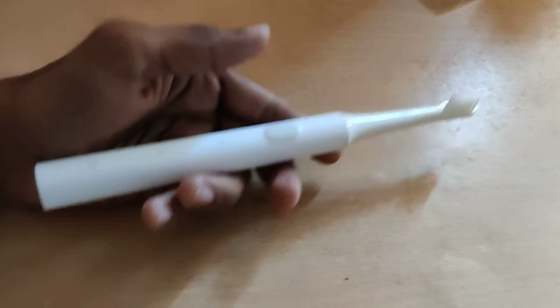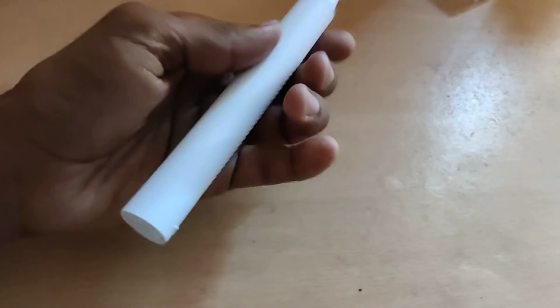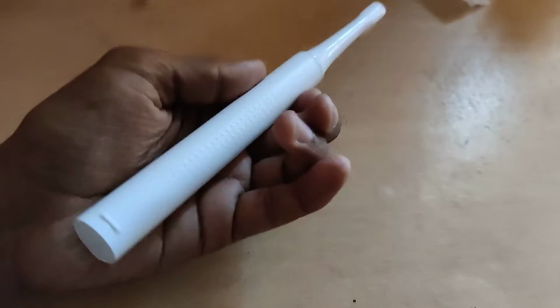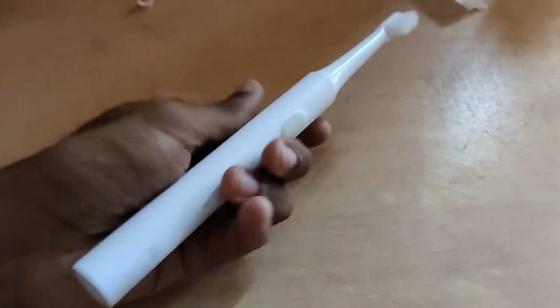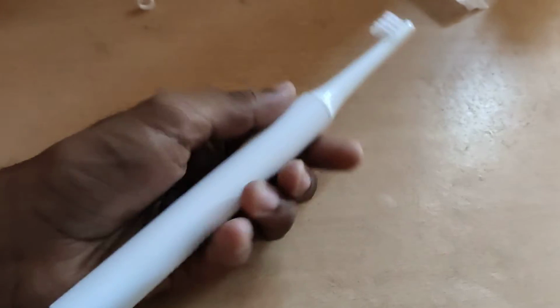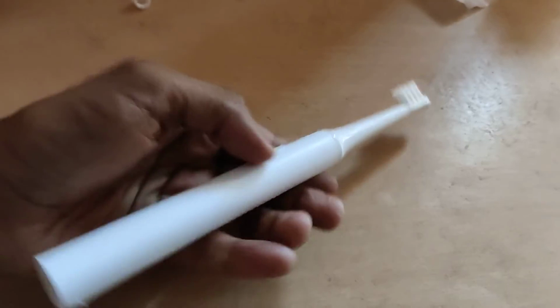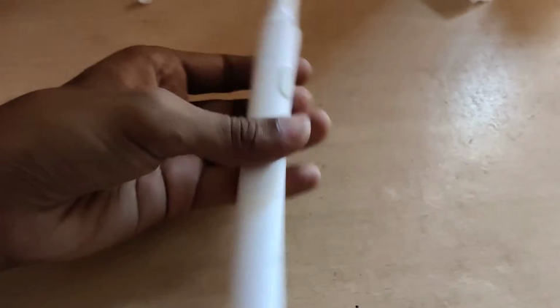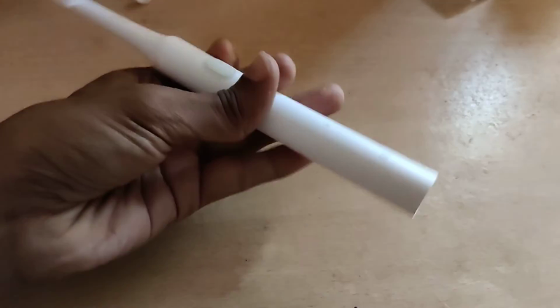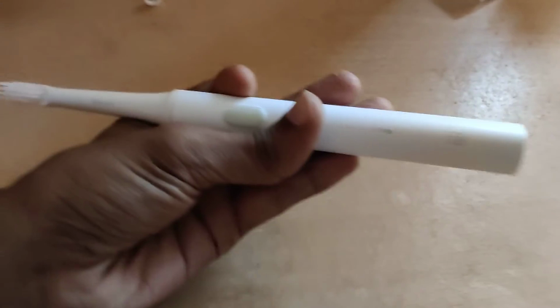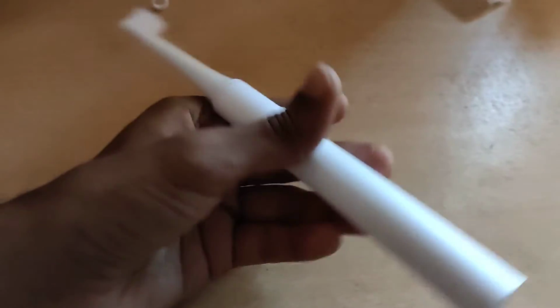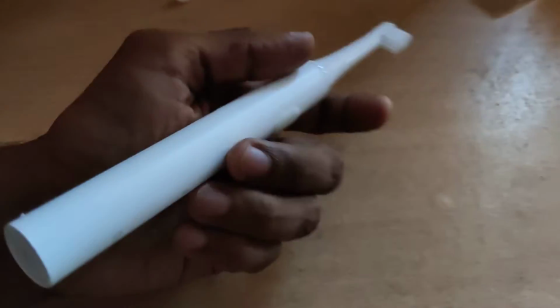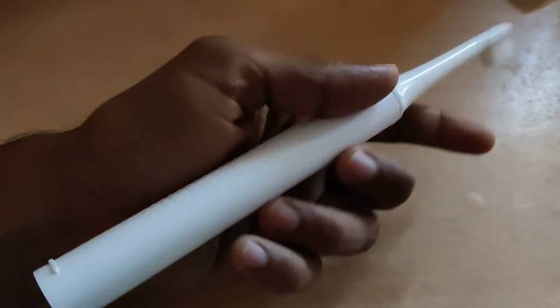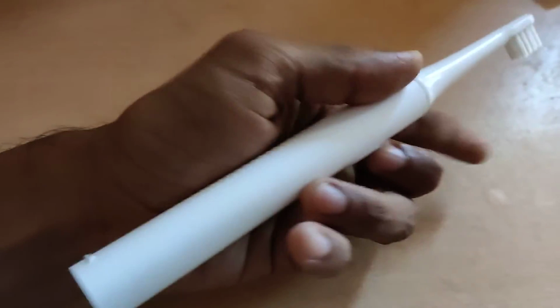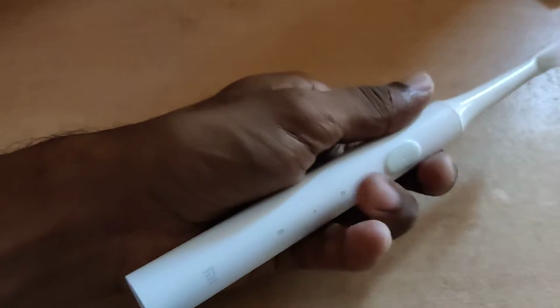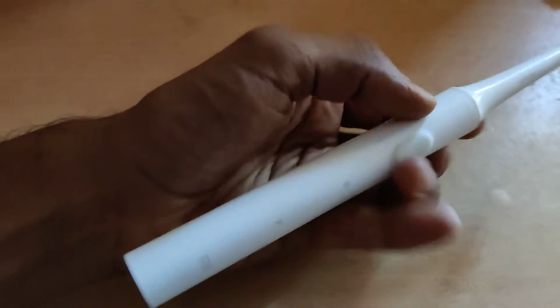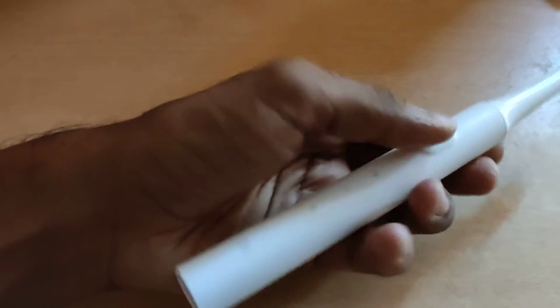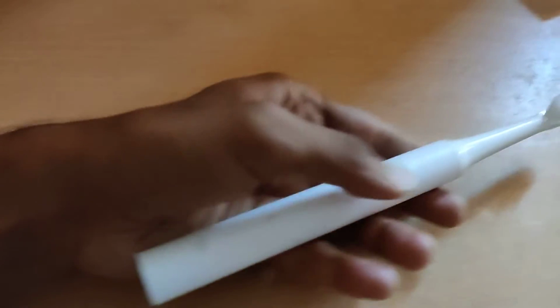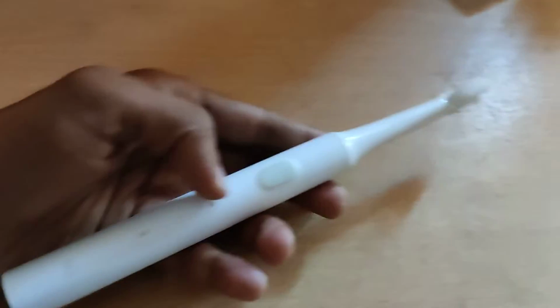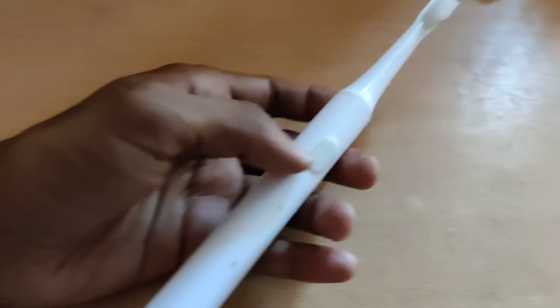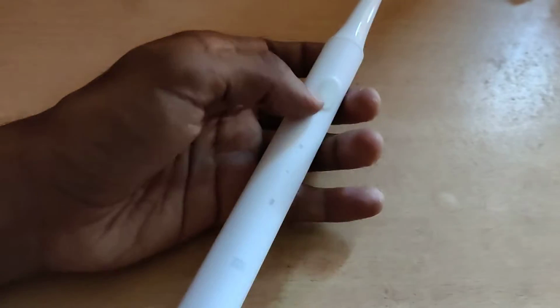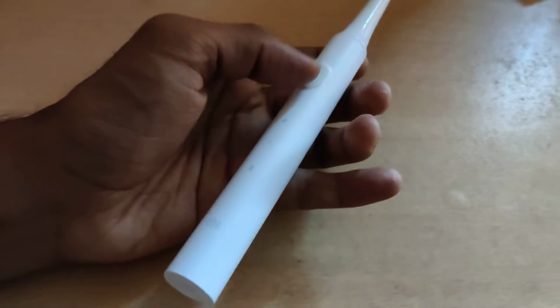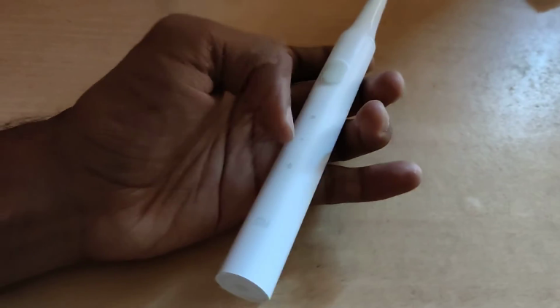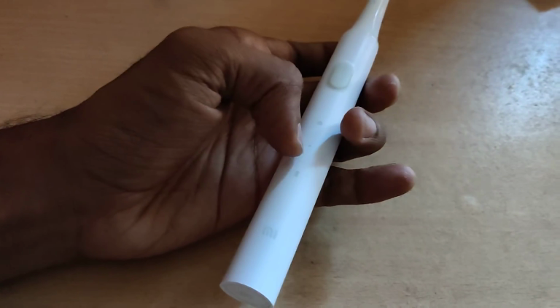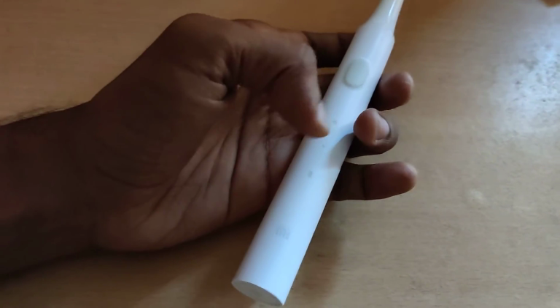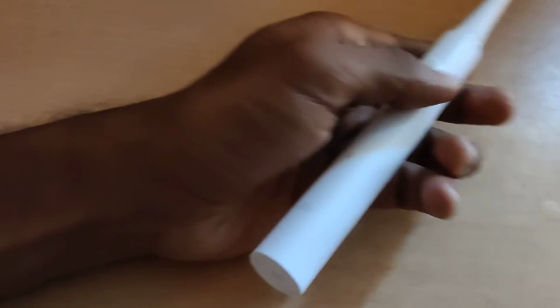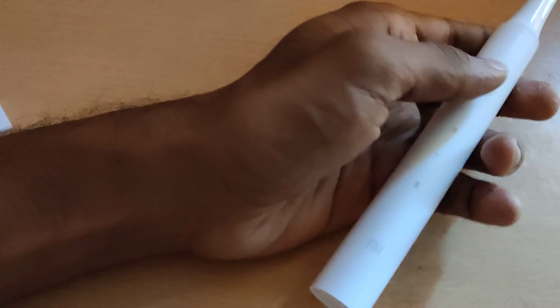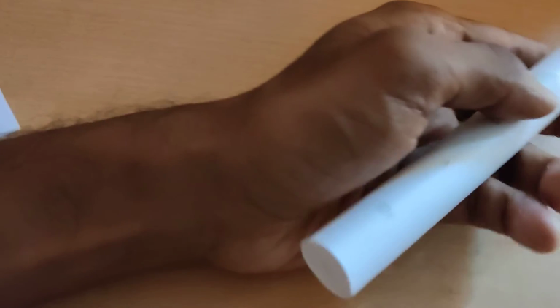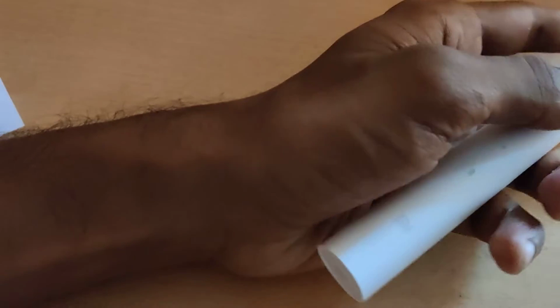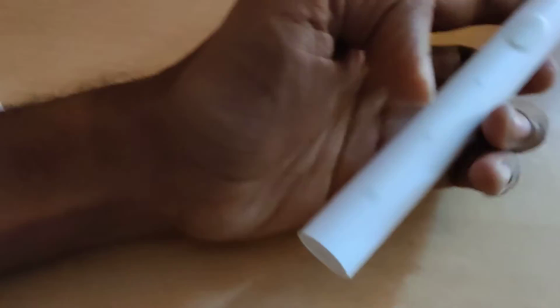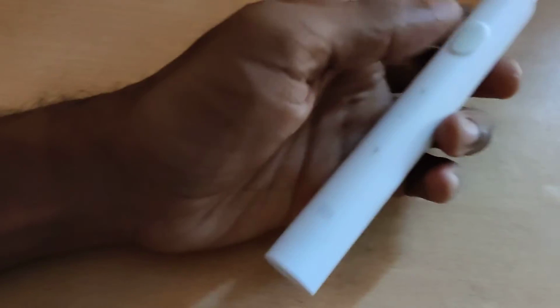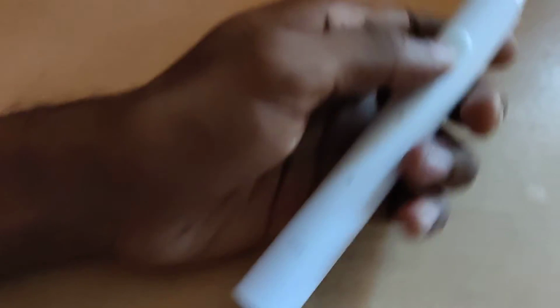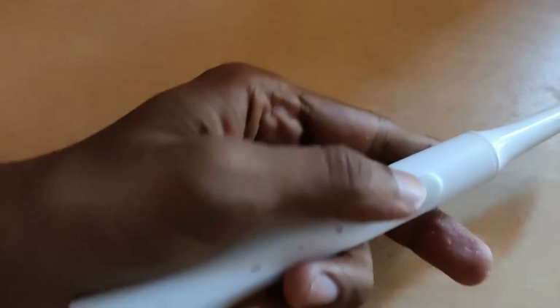The device in my hand is an electric toothbrush — this is my electric toothbrush, the T100. In this video, we are showing how to set up gentle mode as a default mode in this electric toothbrush.